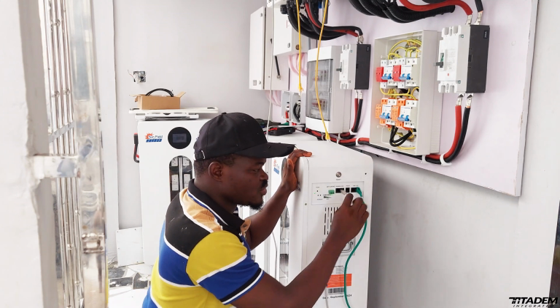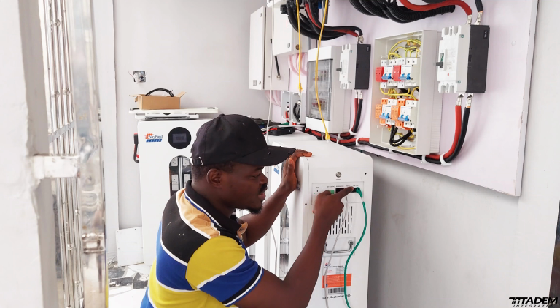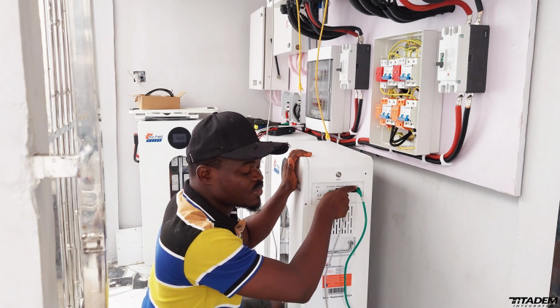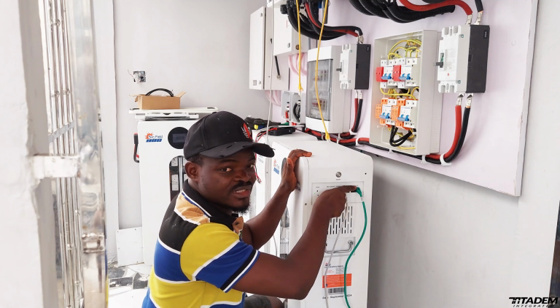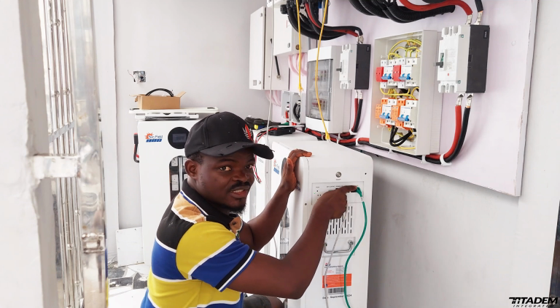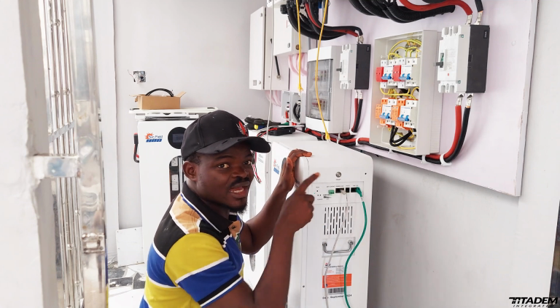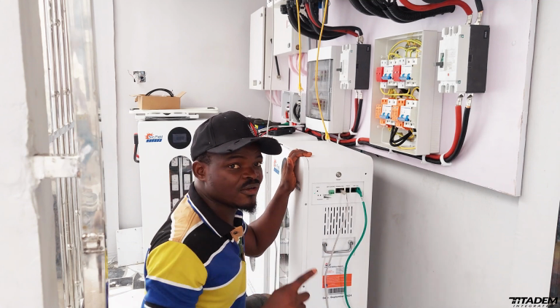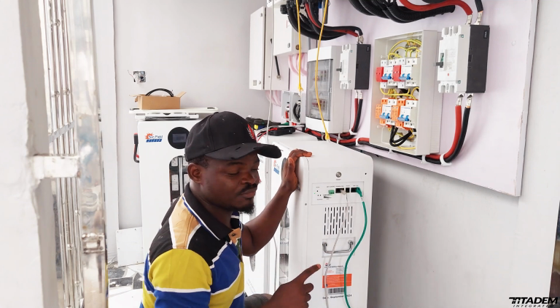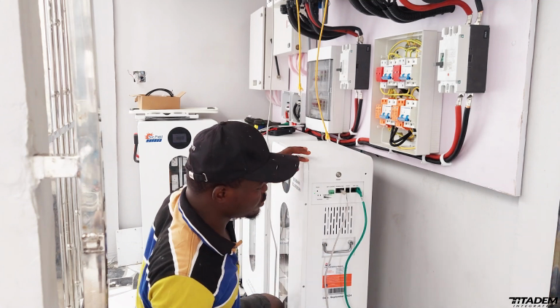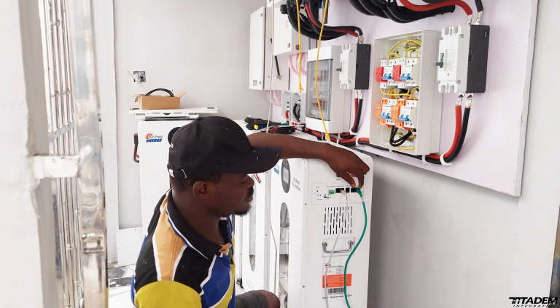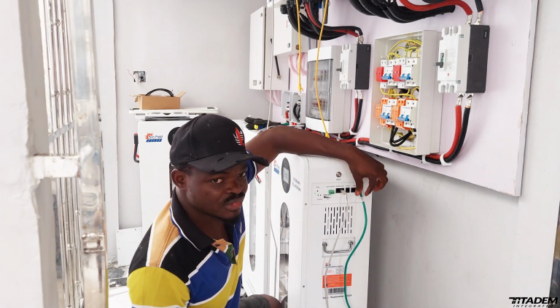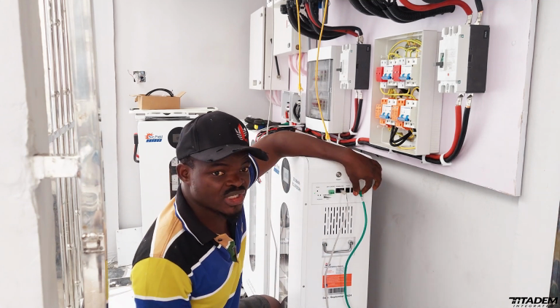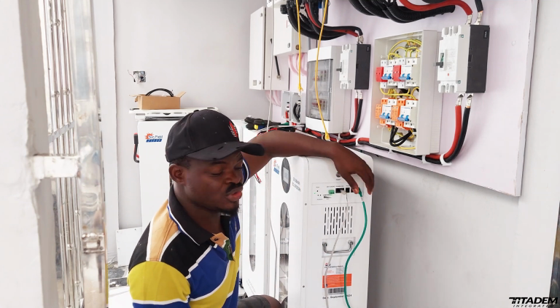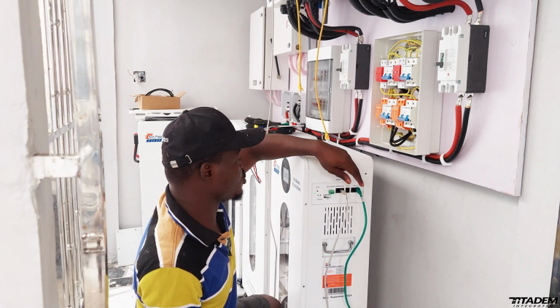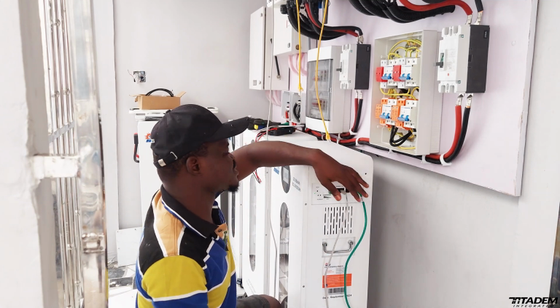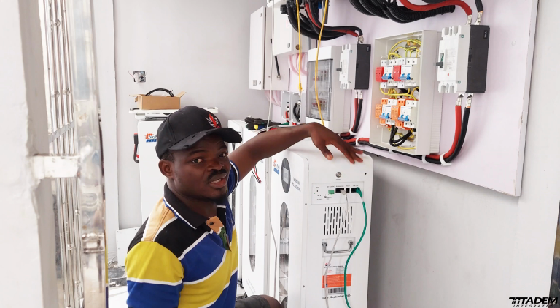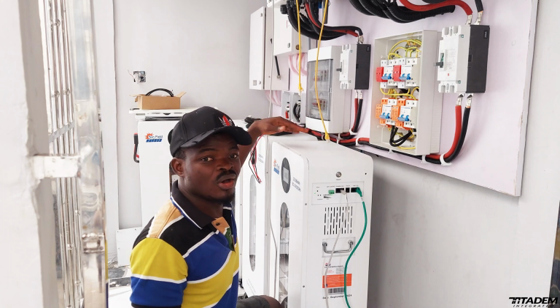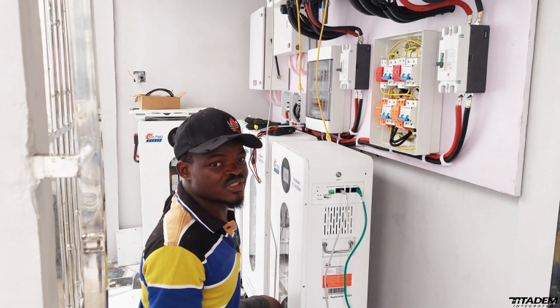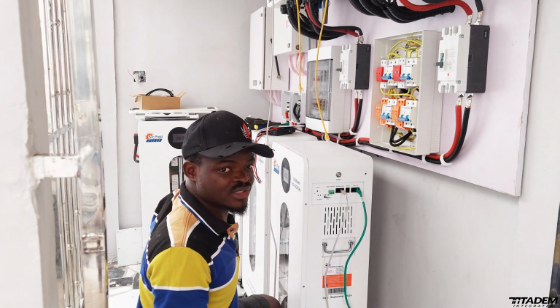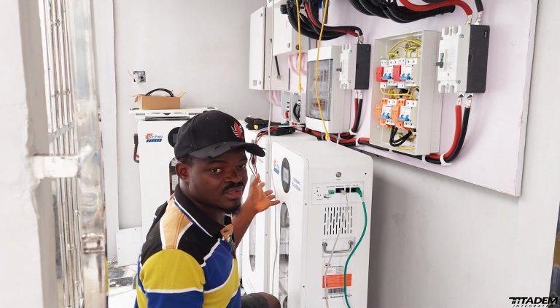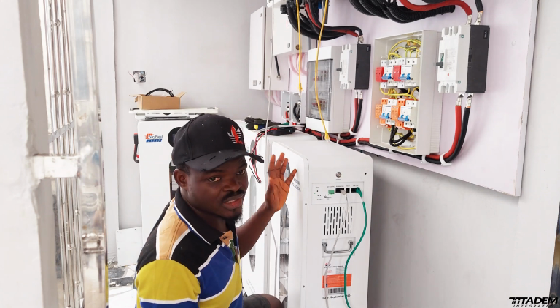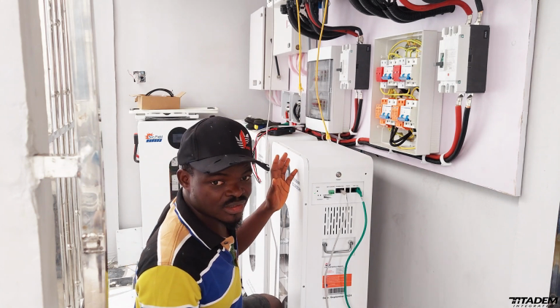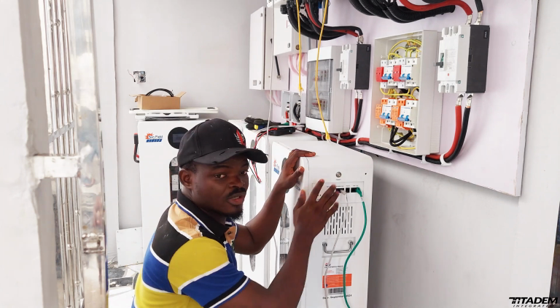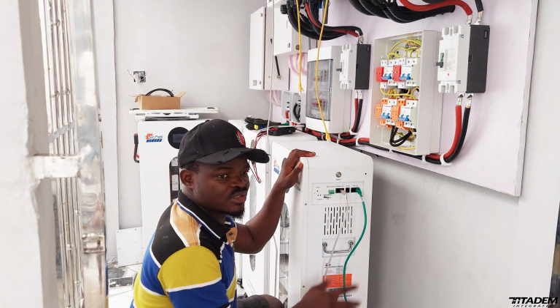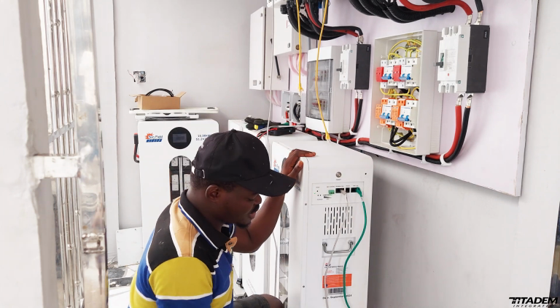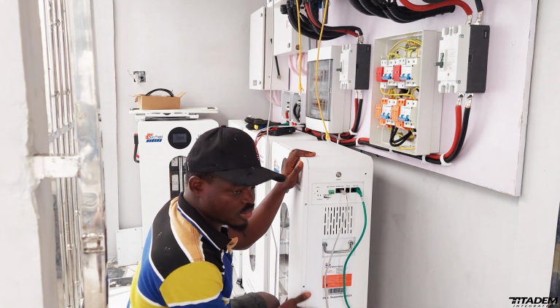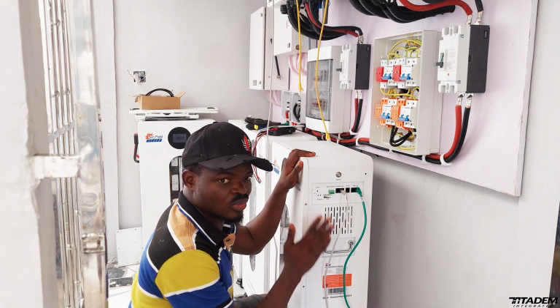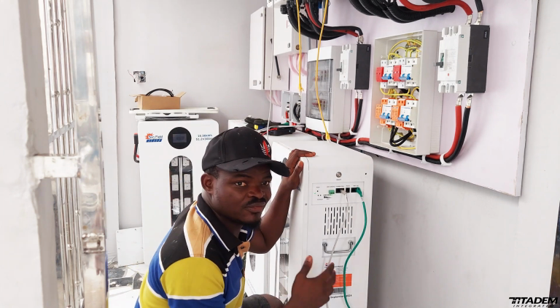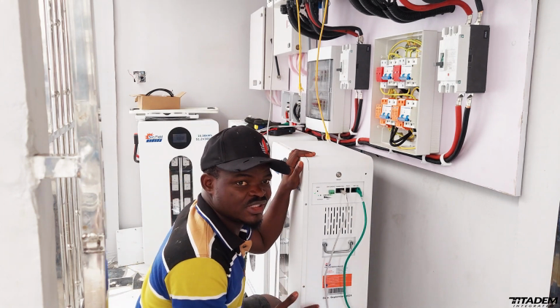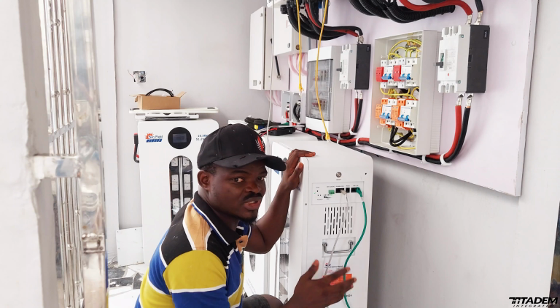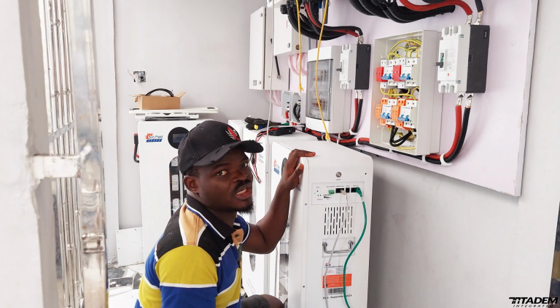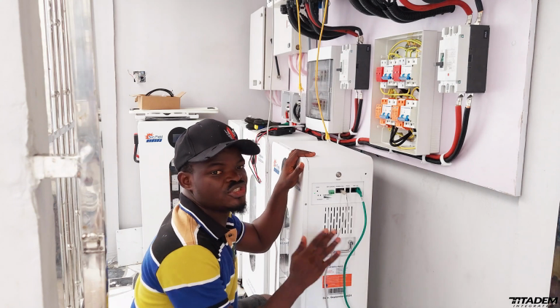RS-485B is the one used to connect all of these batteries together. All of these batteries will work for years without any issues.